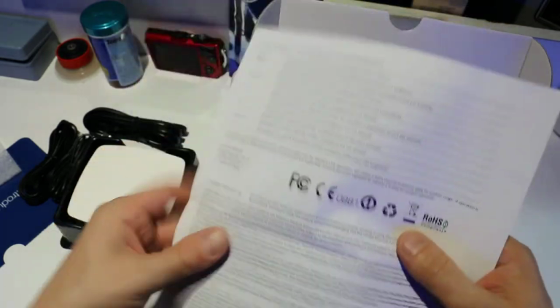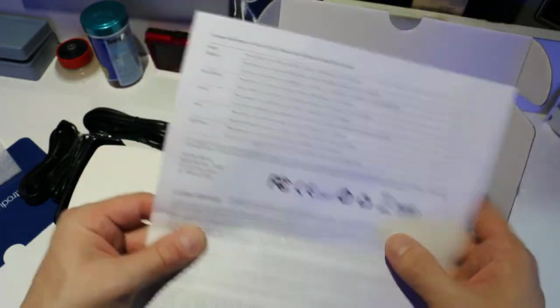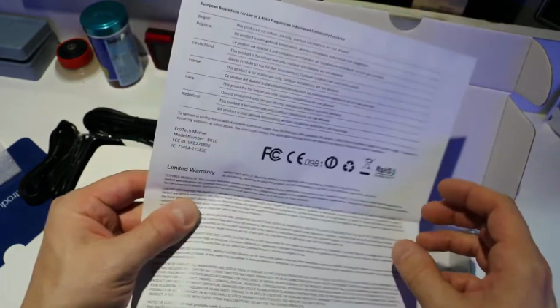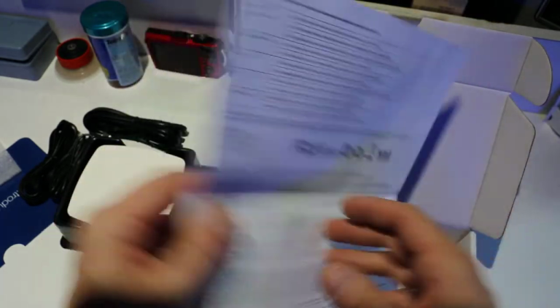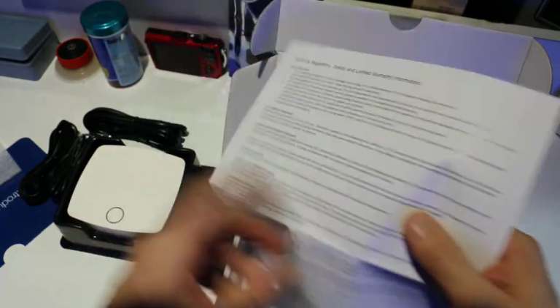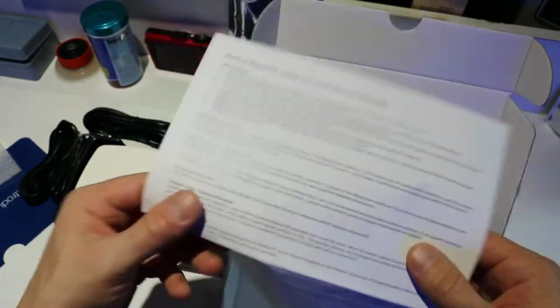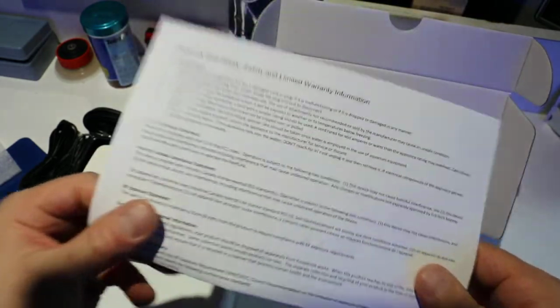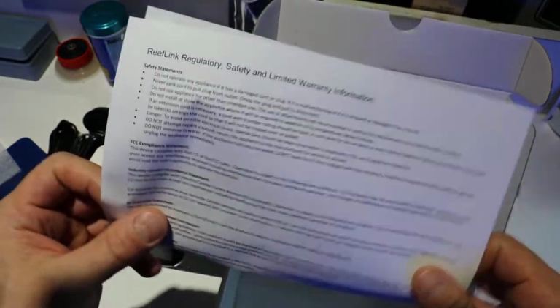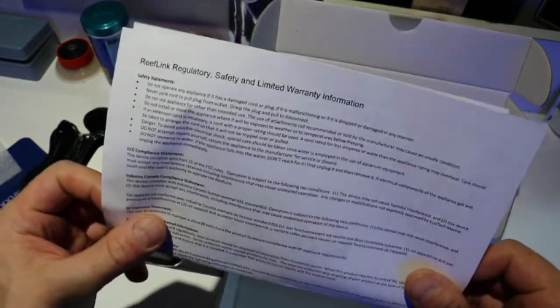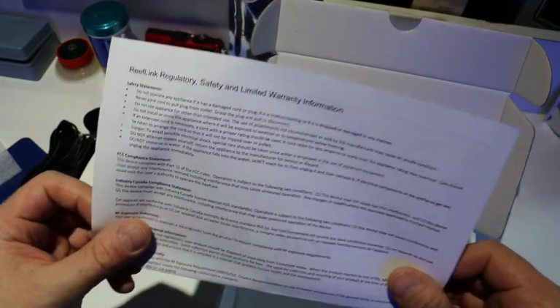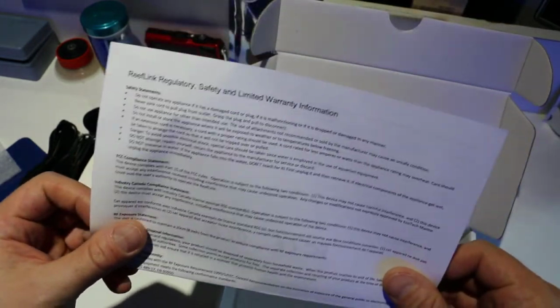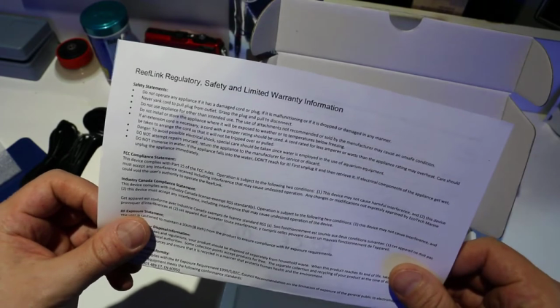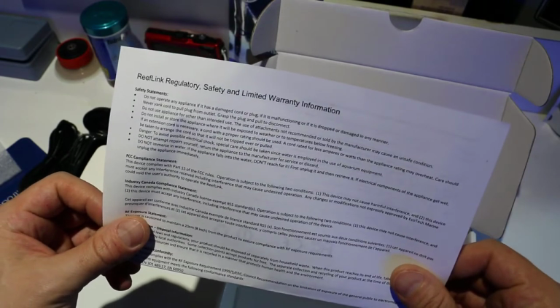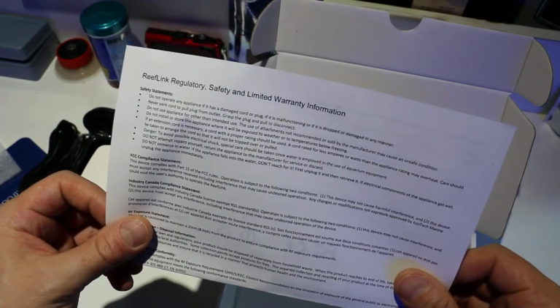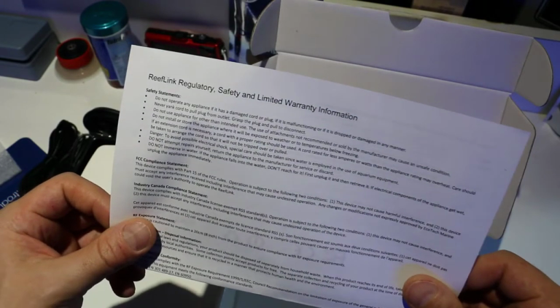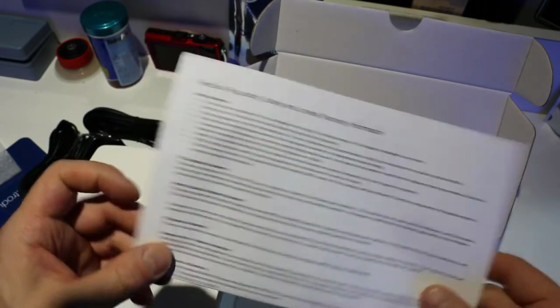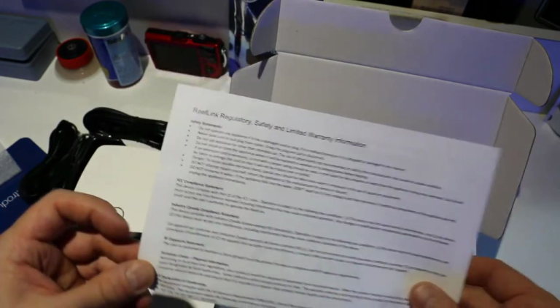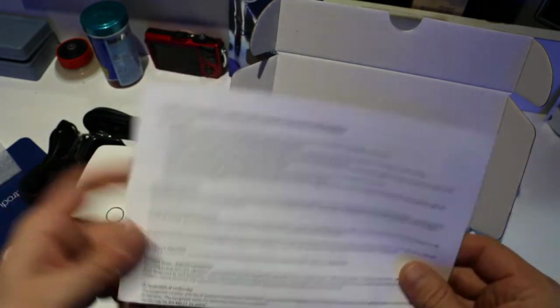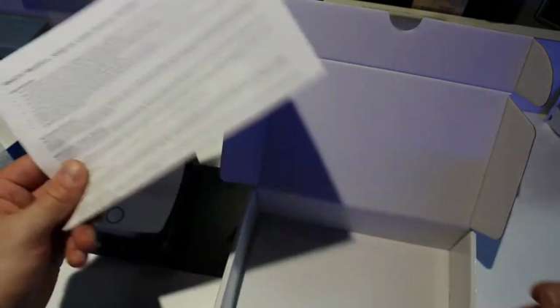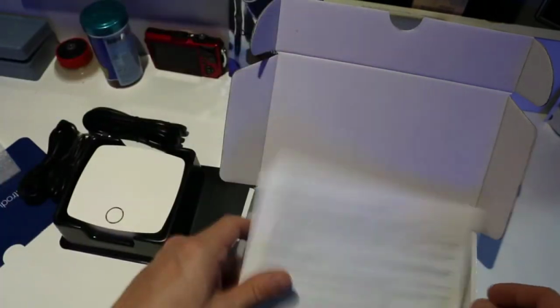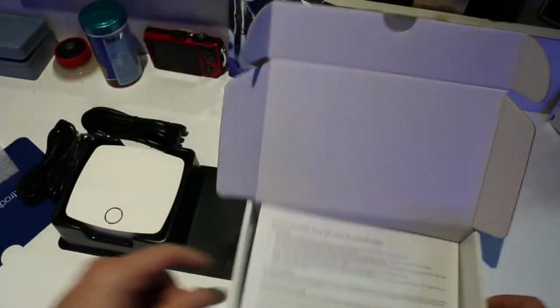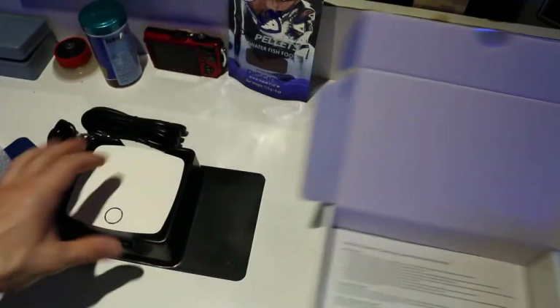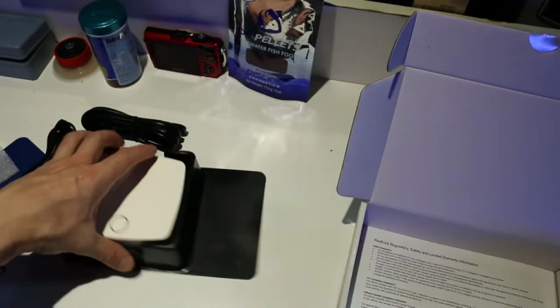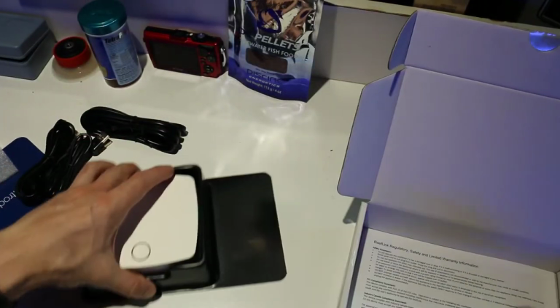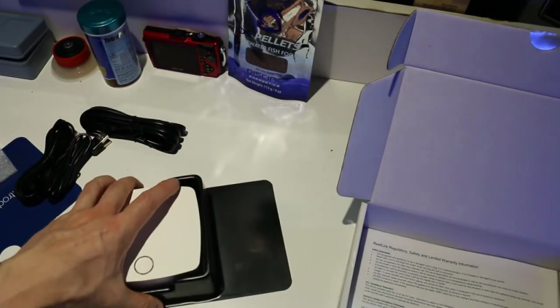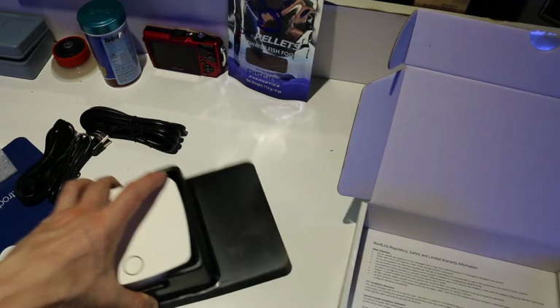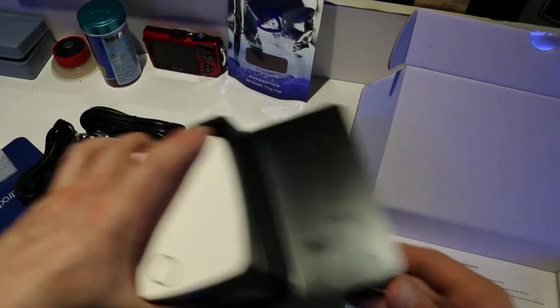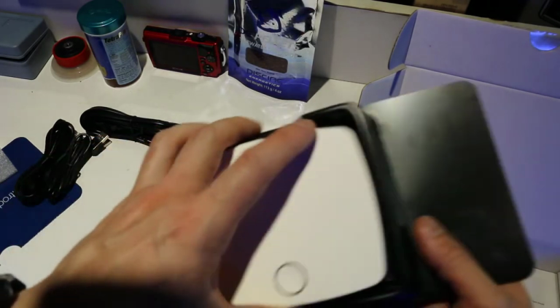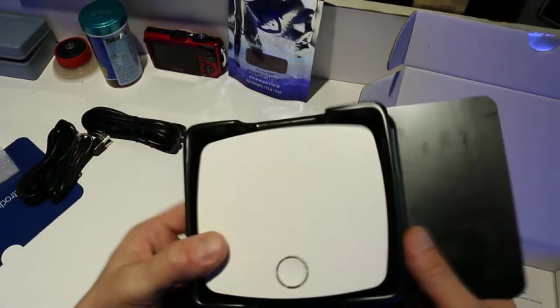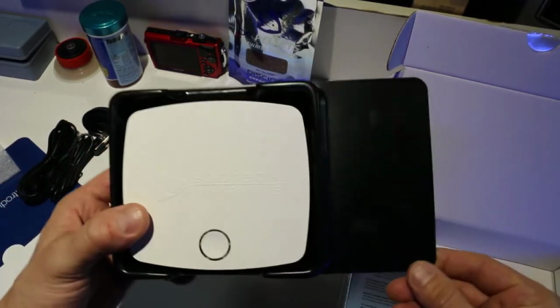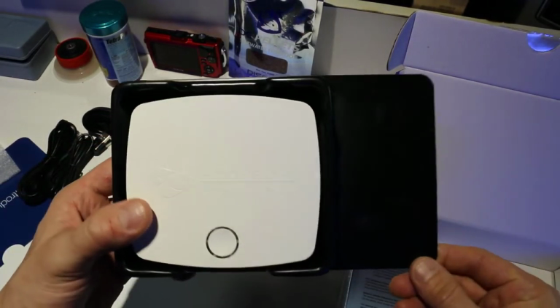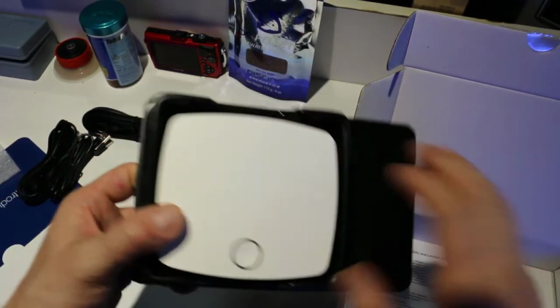And this is just some FCC information — ReefLink regulatory safety and limited warranty information. So there you go, that's what's in the box. Let's go hook this thing up and see if it's as easy as they say.